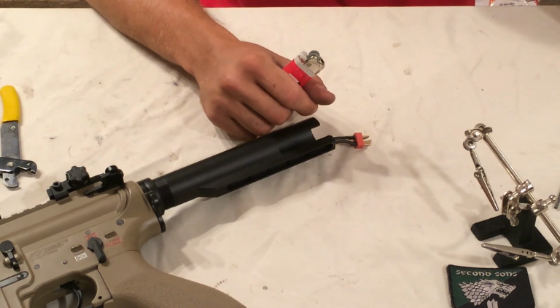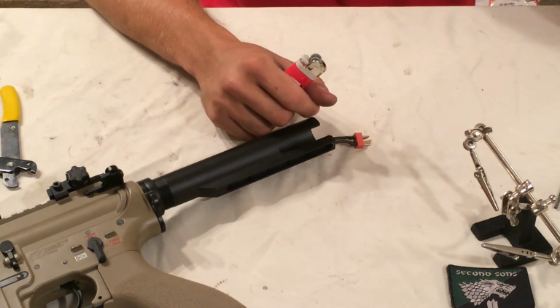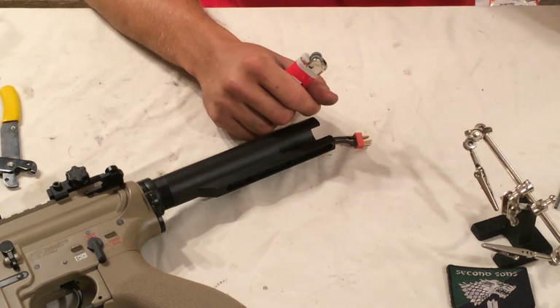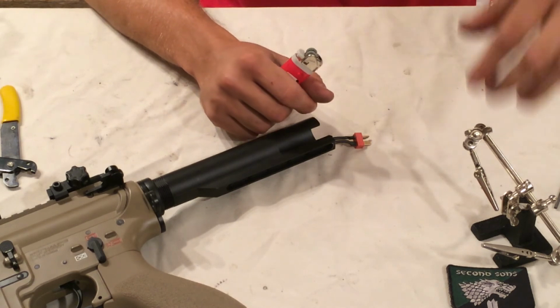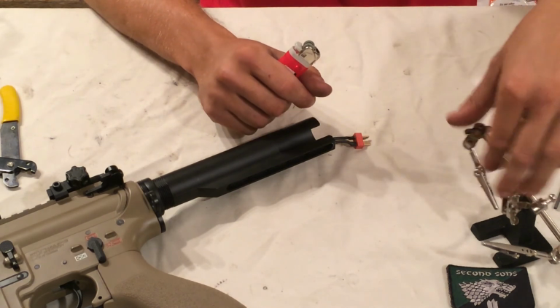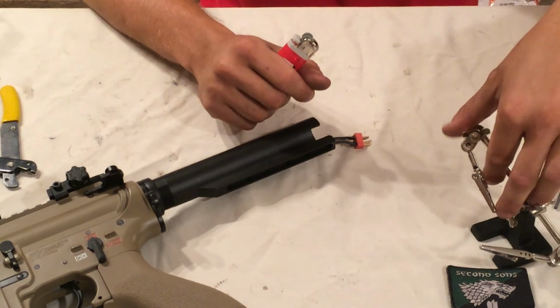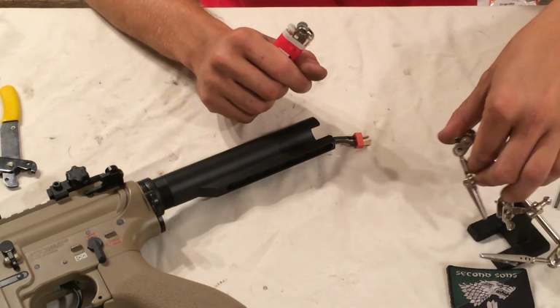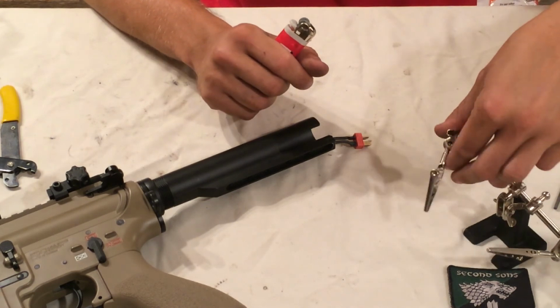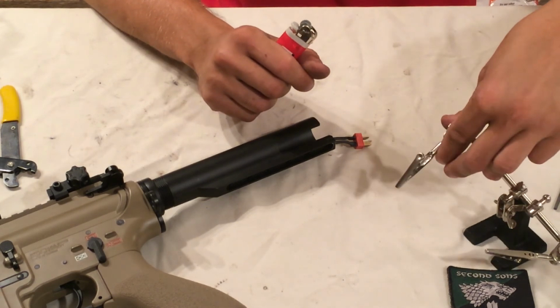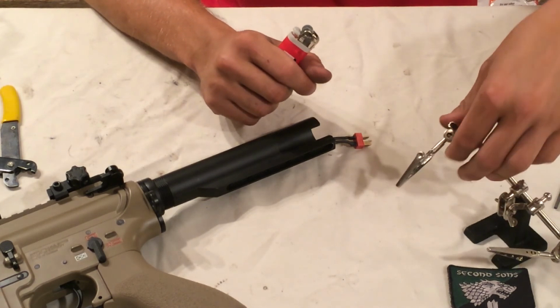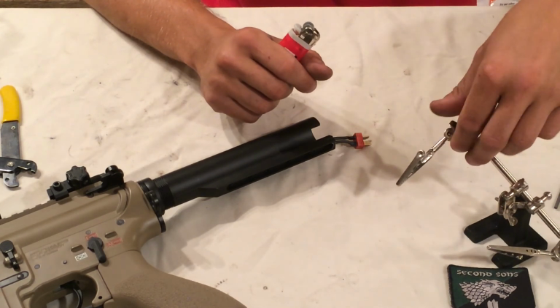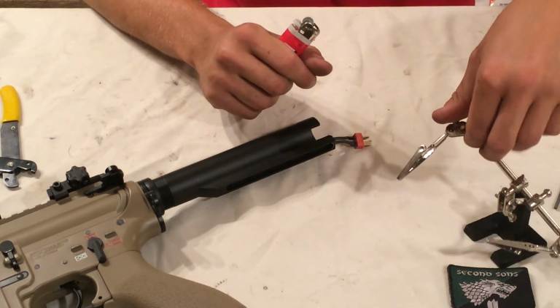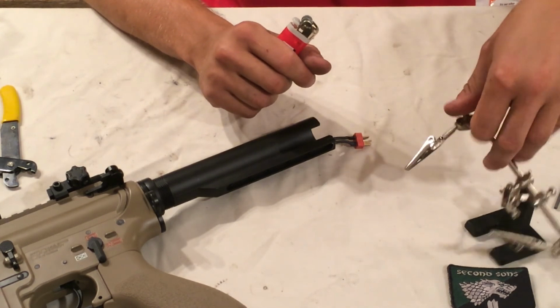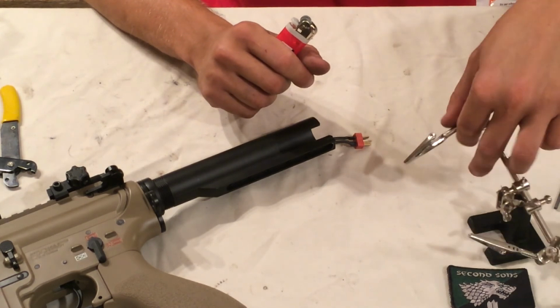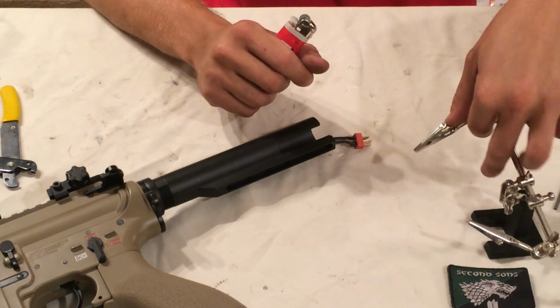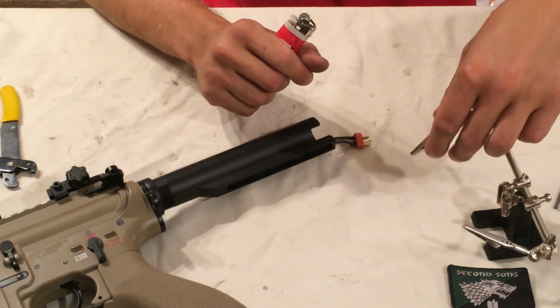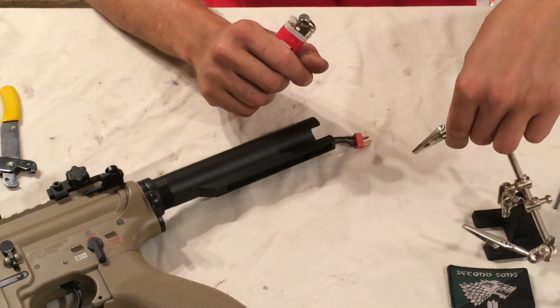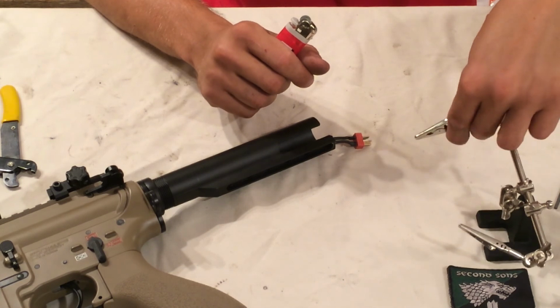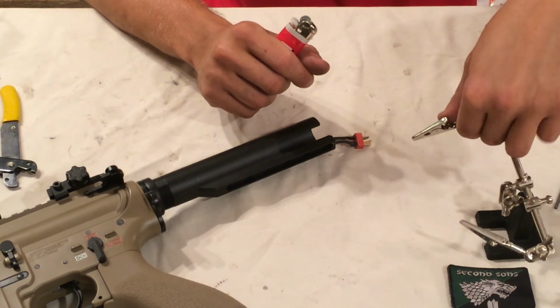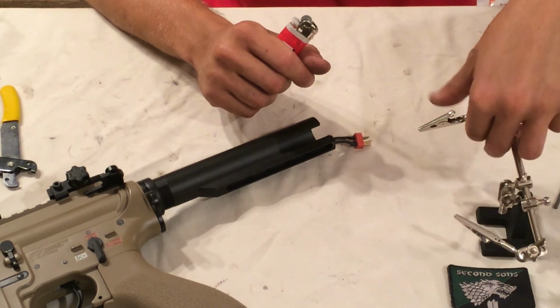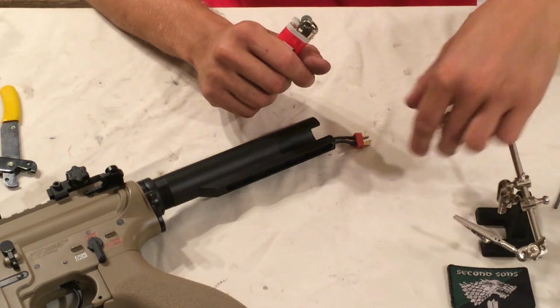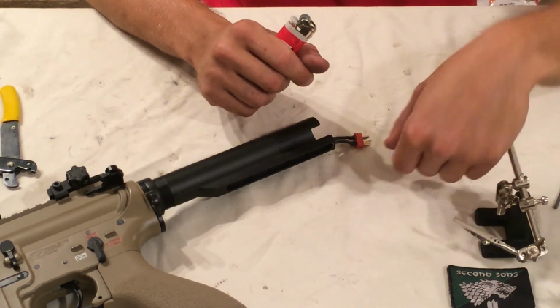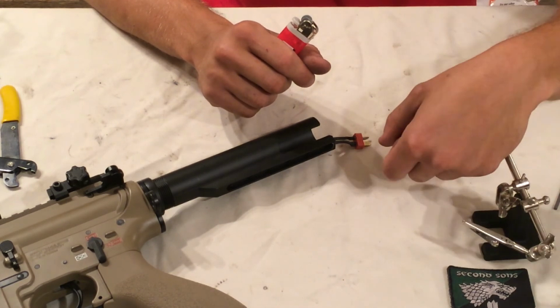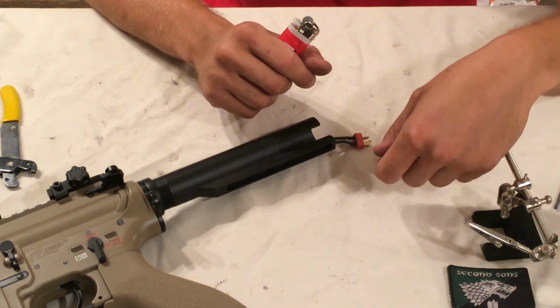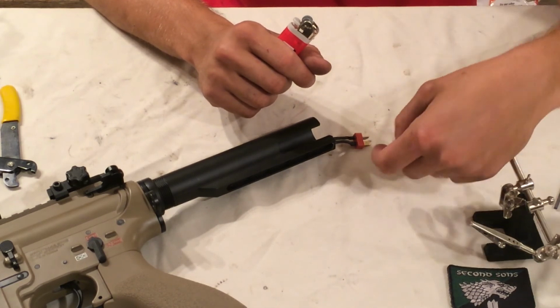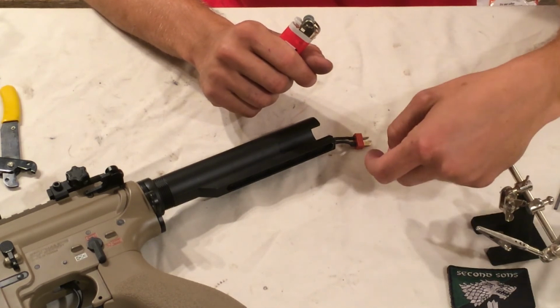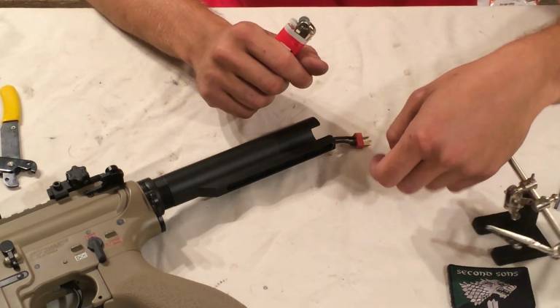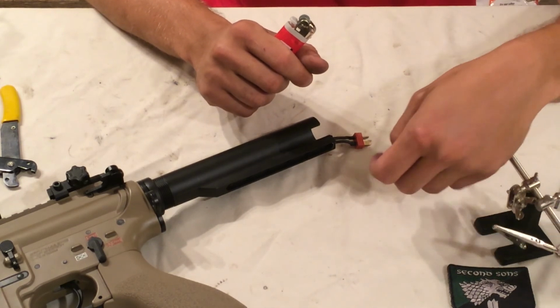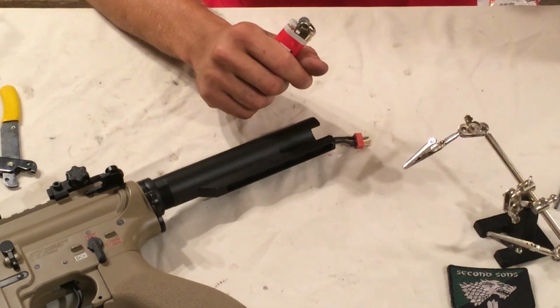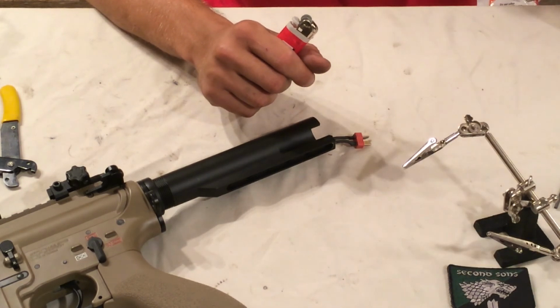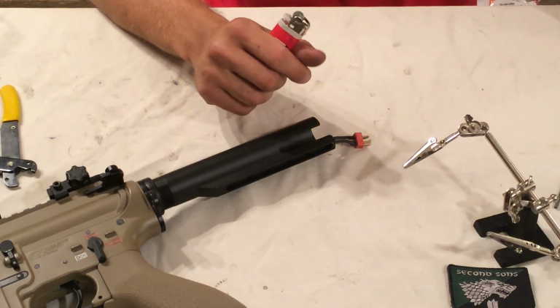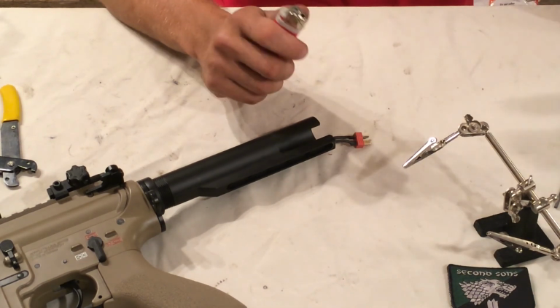There you go - now you've got a Dean's connector on your gun. You just need to switch over your batteries using the exact same steps. Thanks for checking out our video, and don't forget to rate, comment, and subscribe.